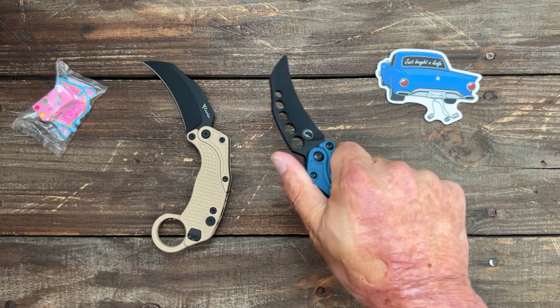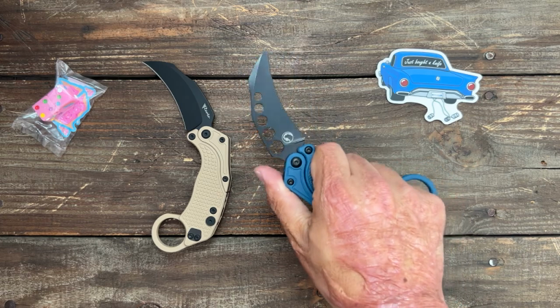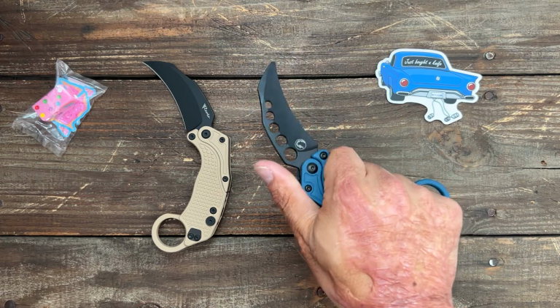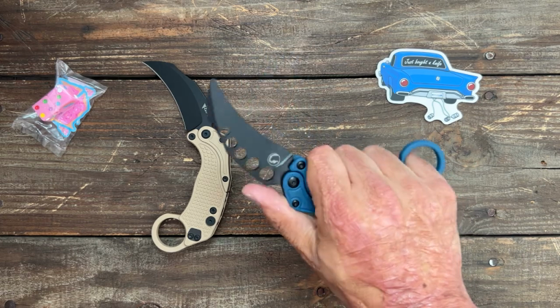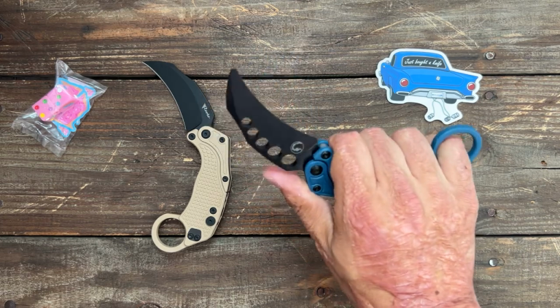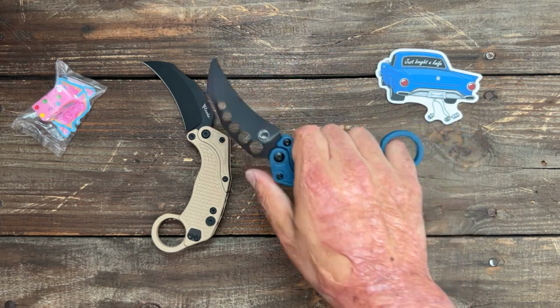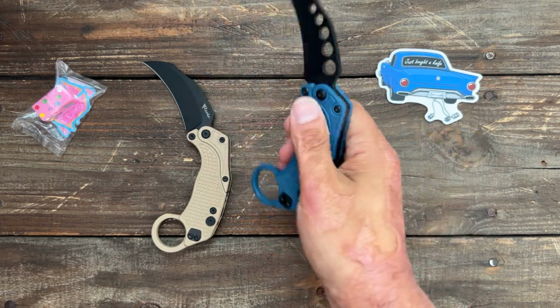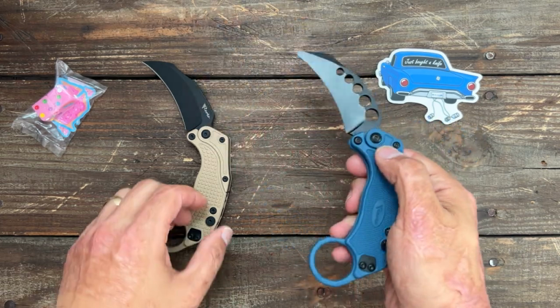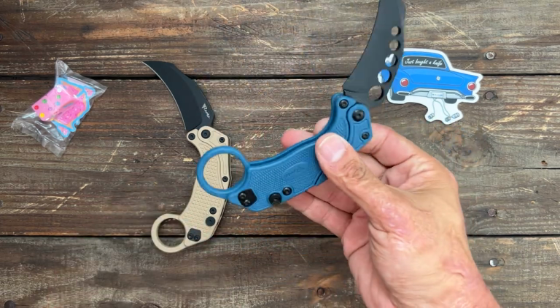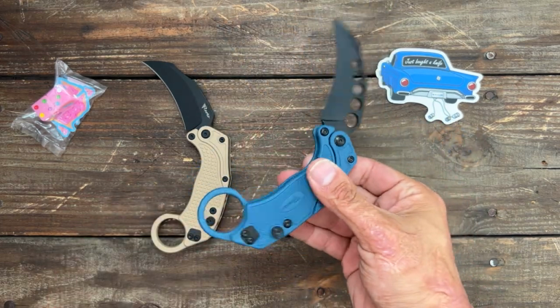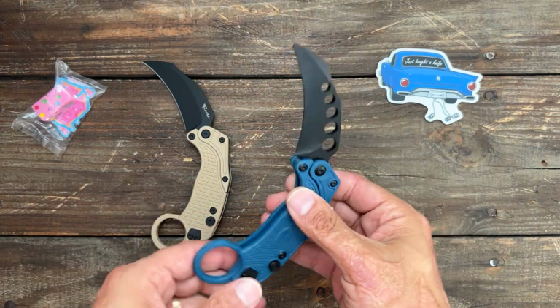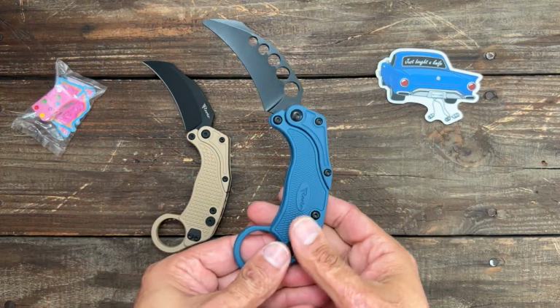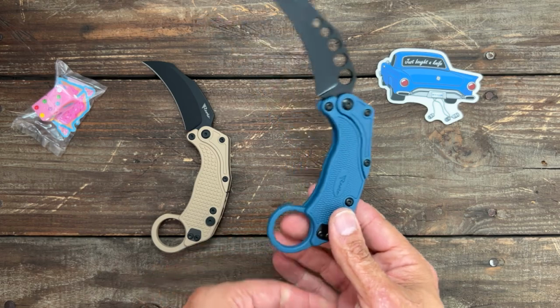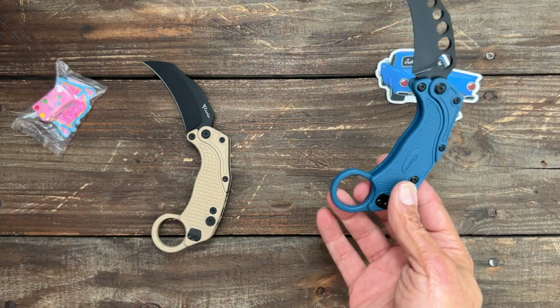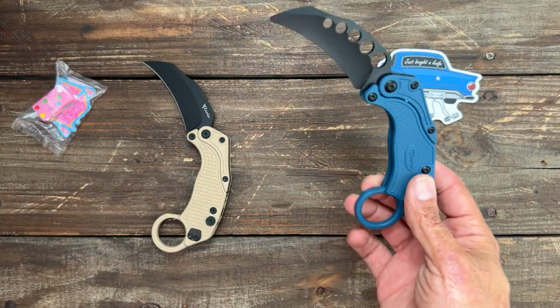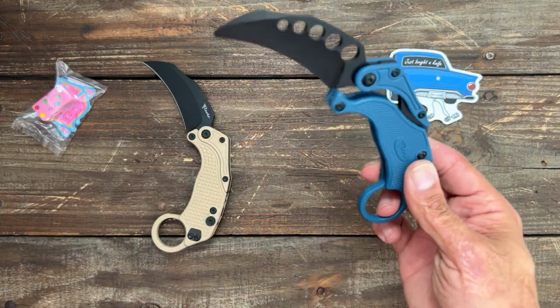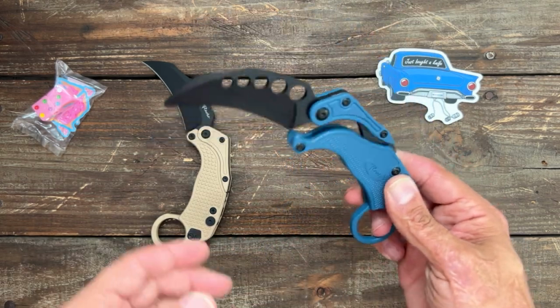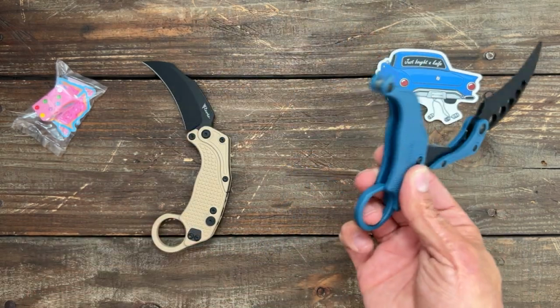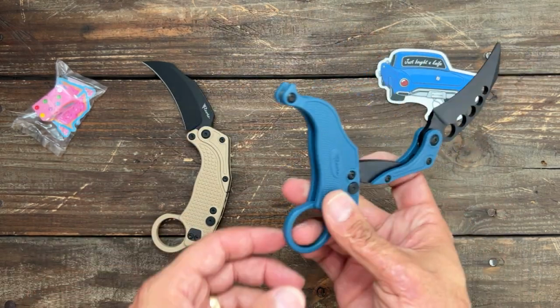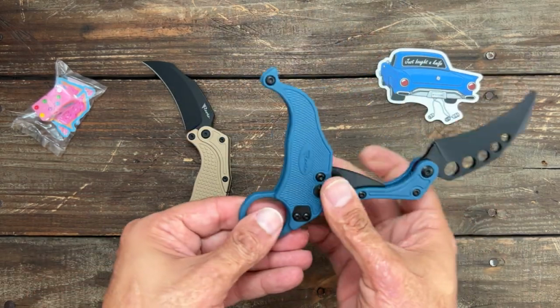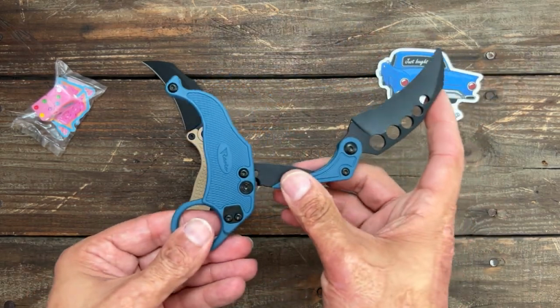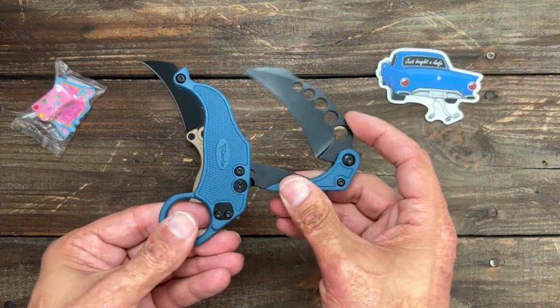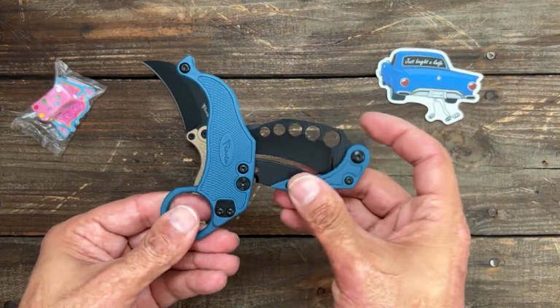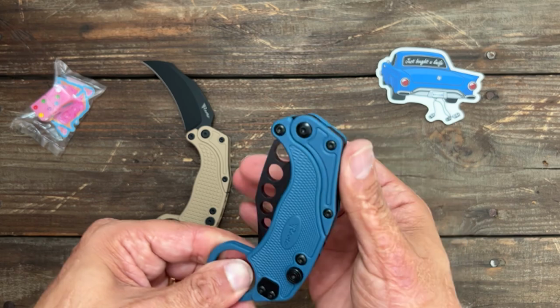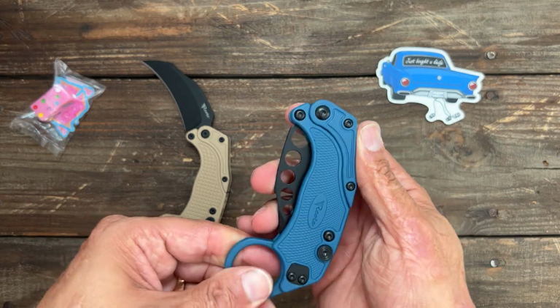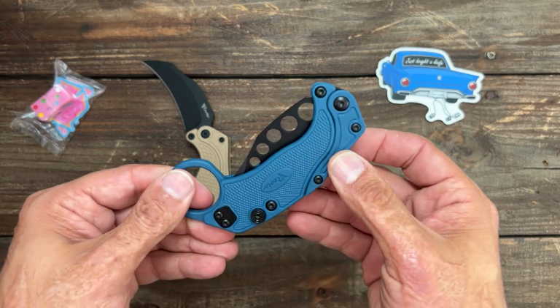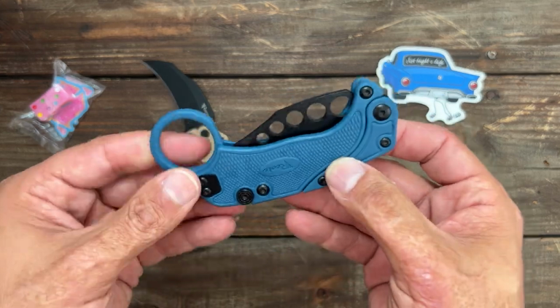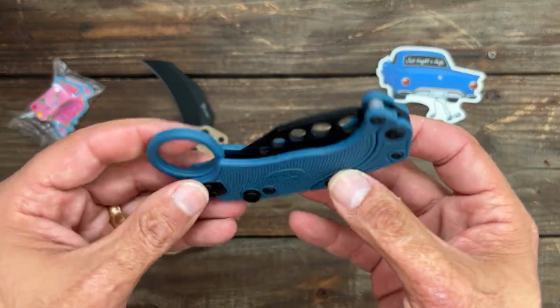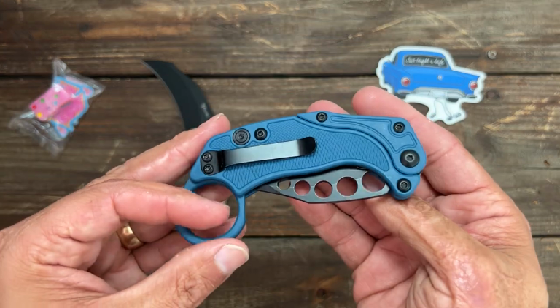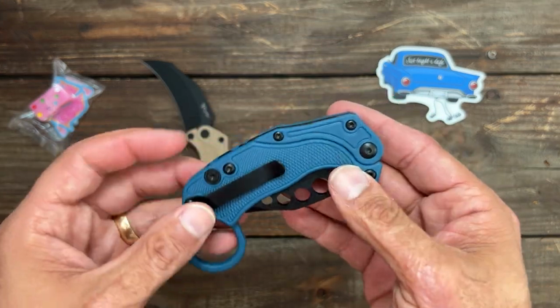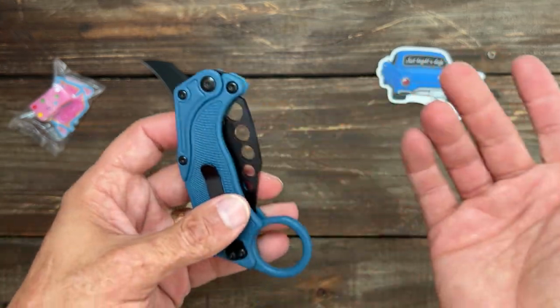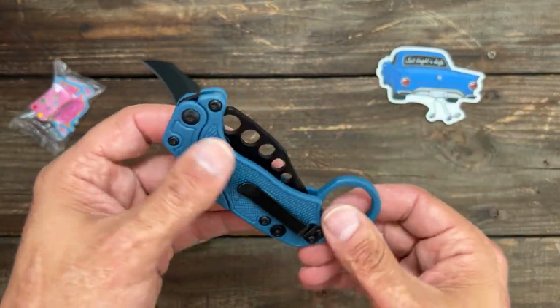It's definitely not something you want to fumble with unless you have a trainer like this. I also like it for its crazy out-there factor — I like stuff like that.